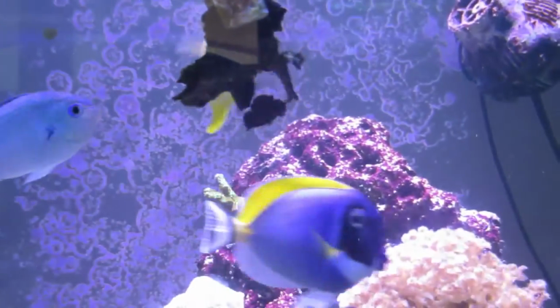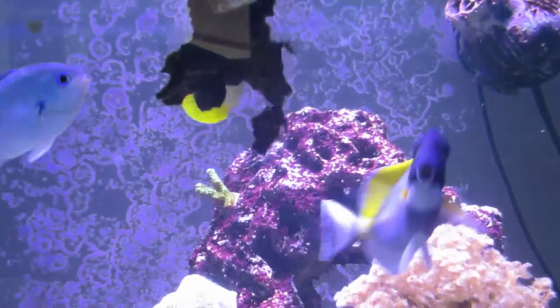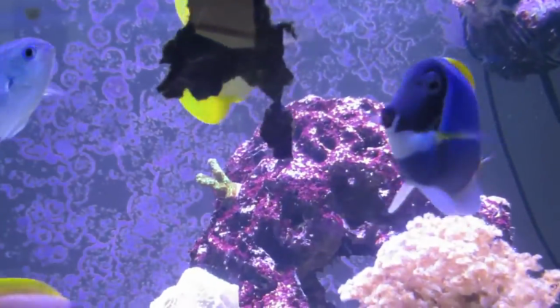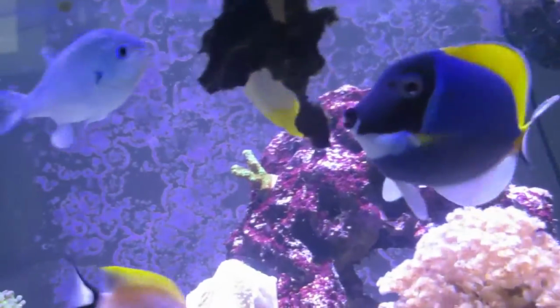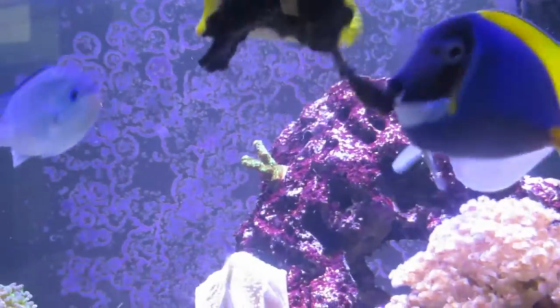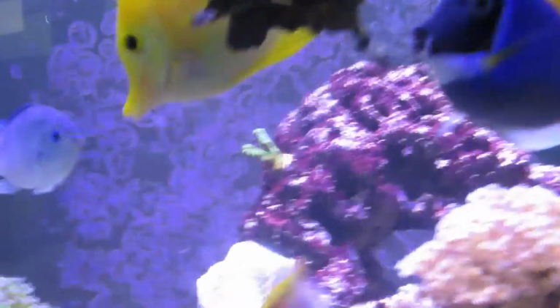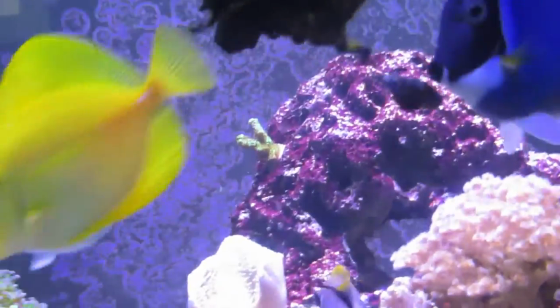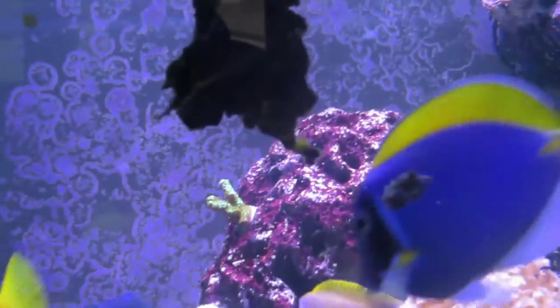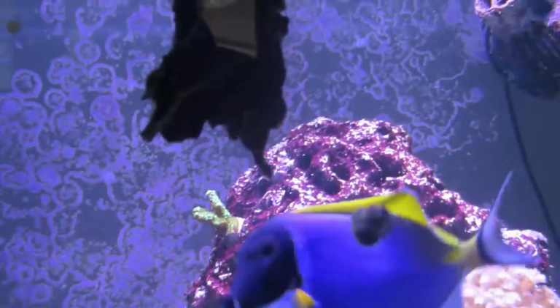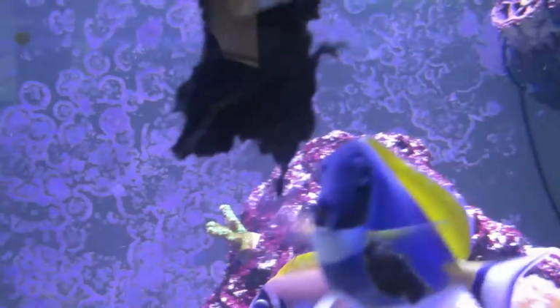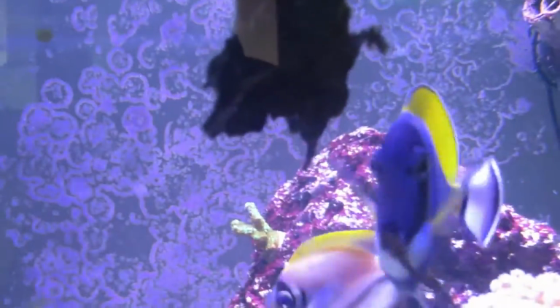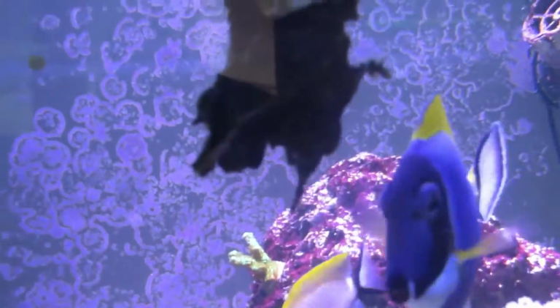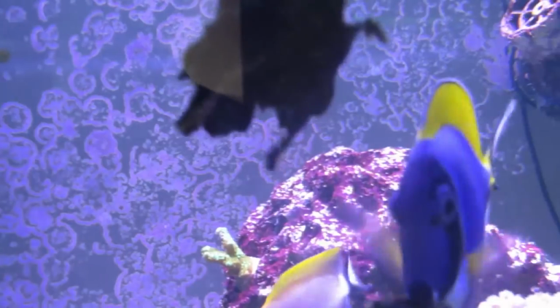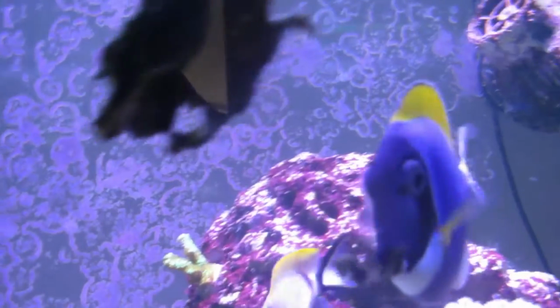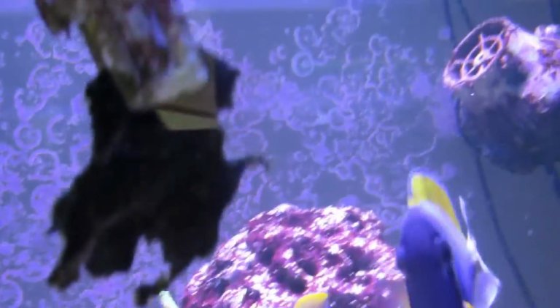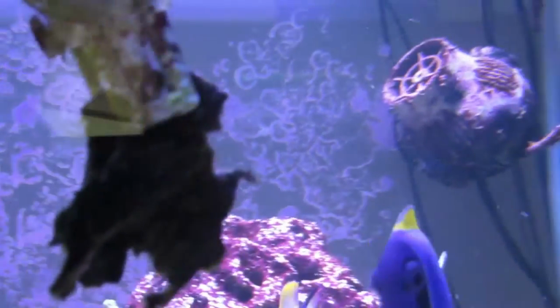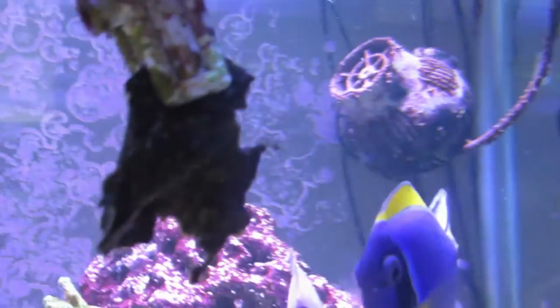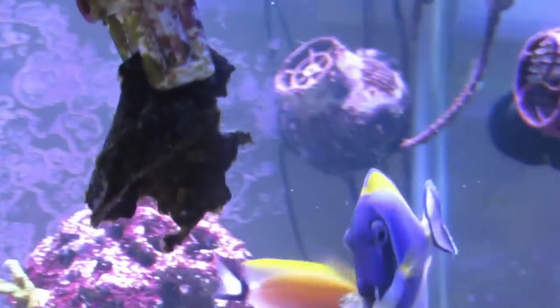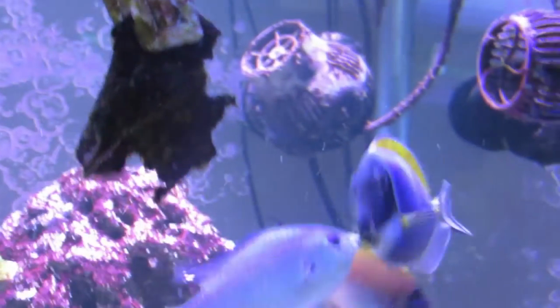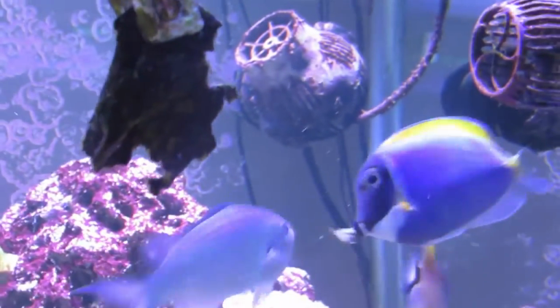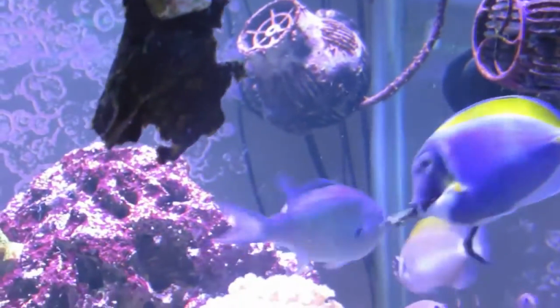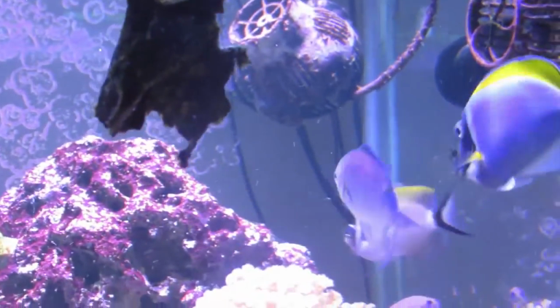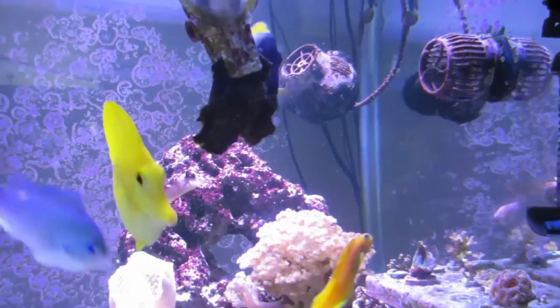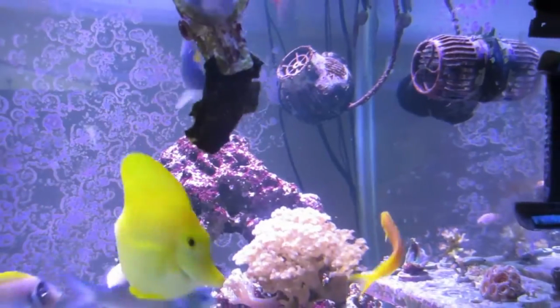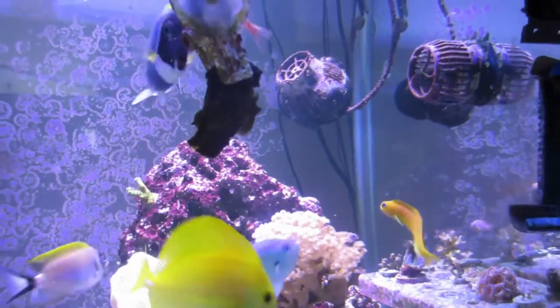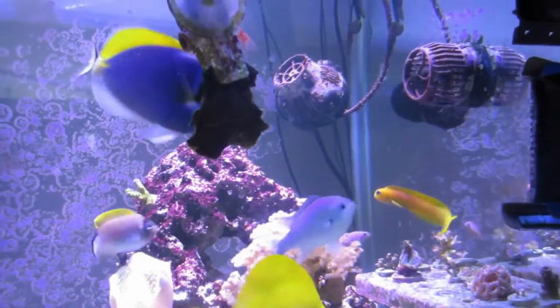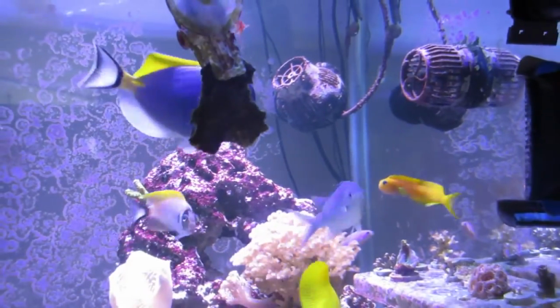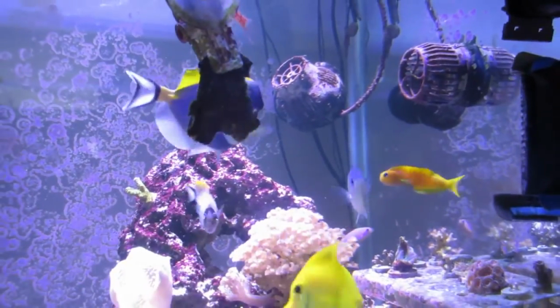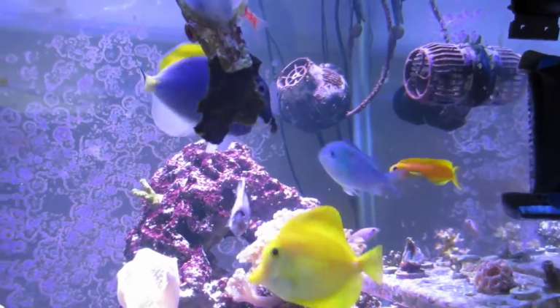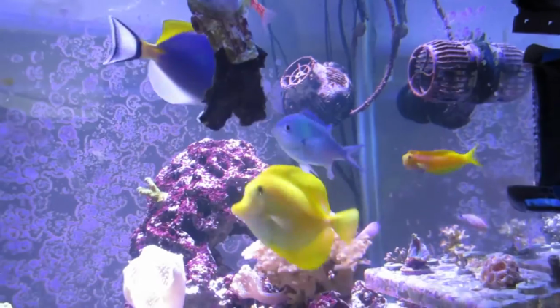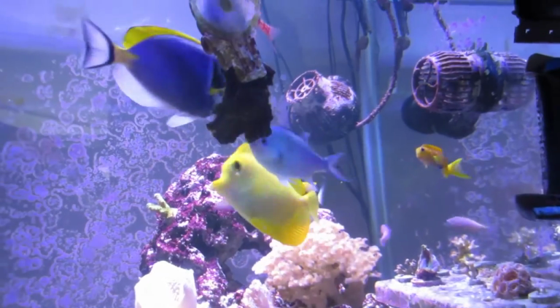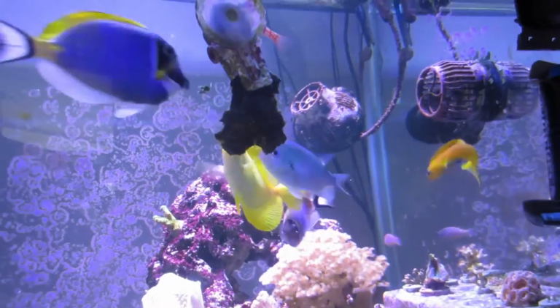Once your fish get used to the nori being in the tank, they'll all swim over to it and get themselves a bite. It's just a great way to feed and it's fun to watch all of them eat.